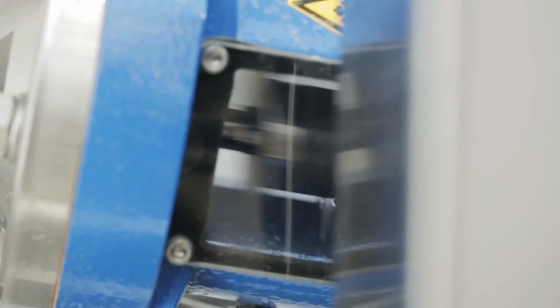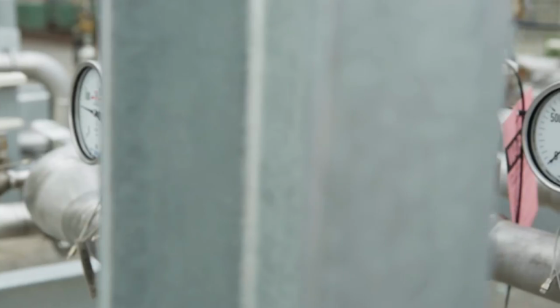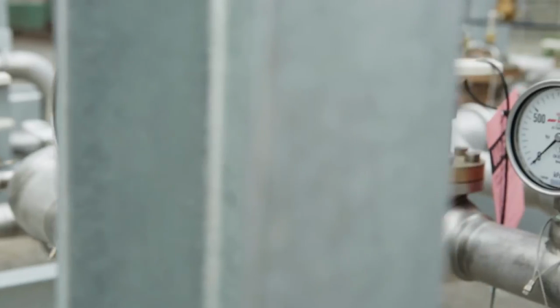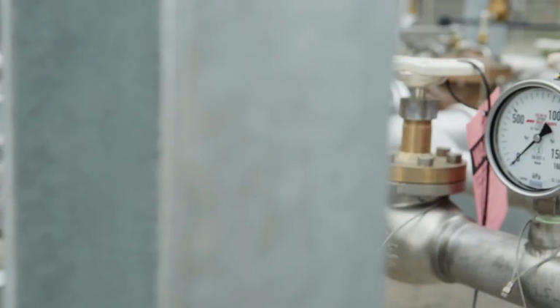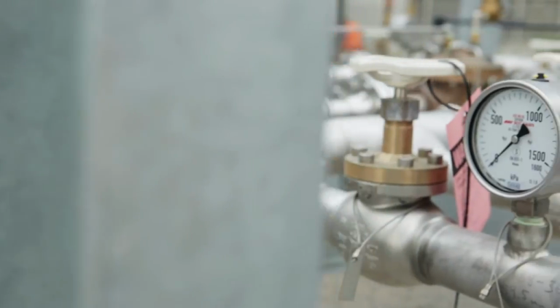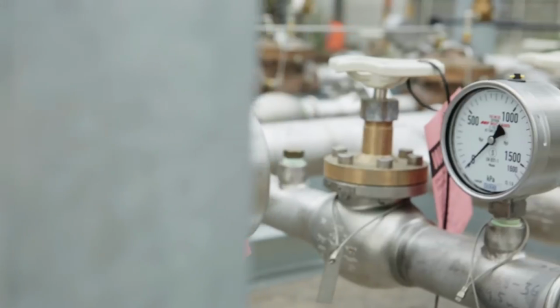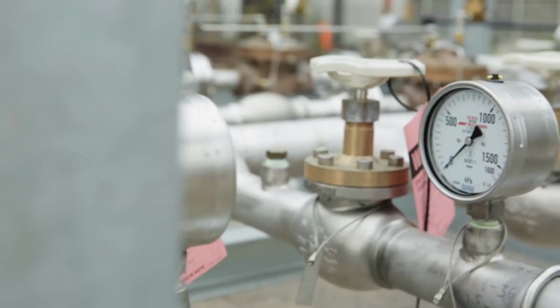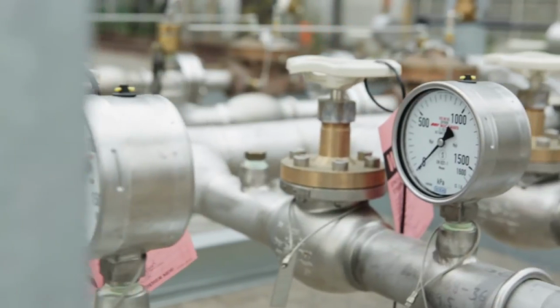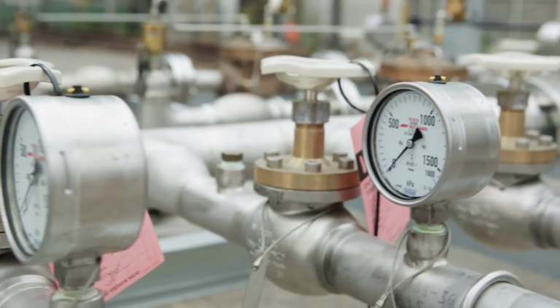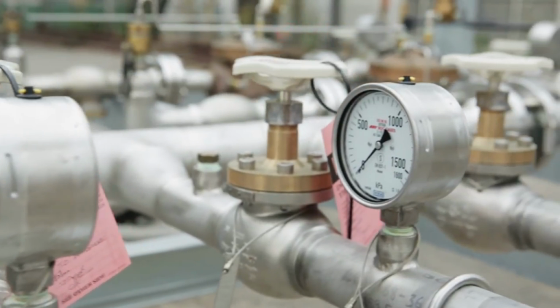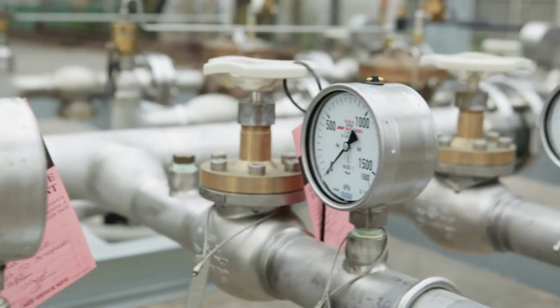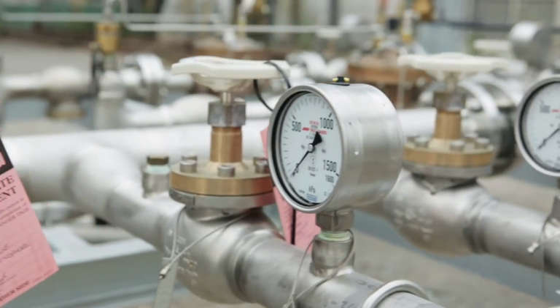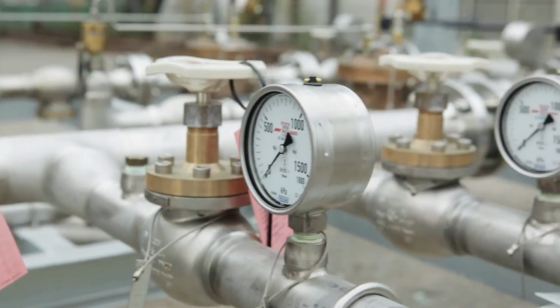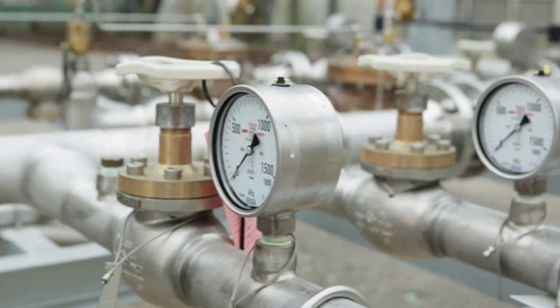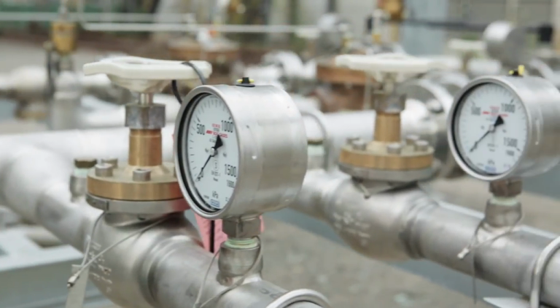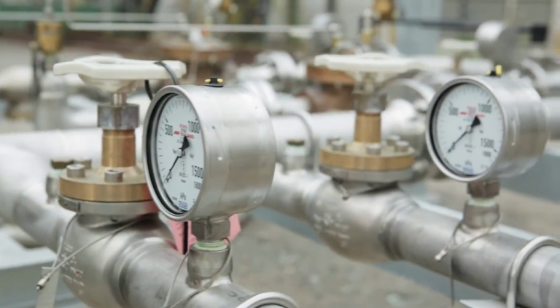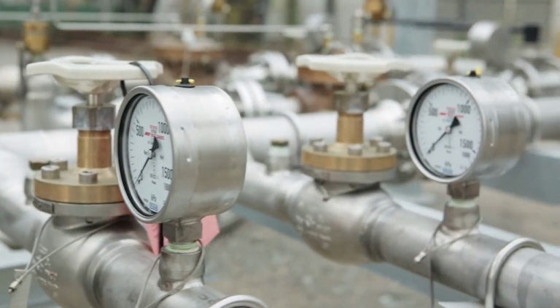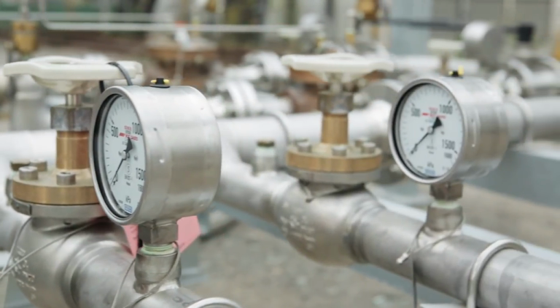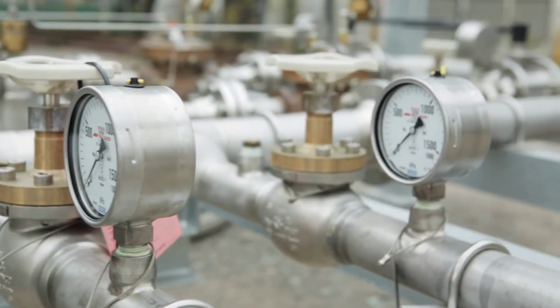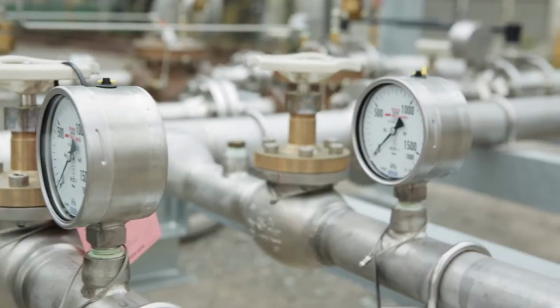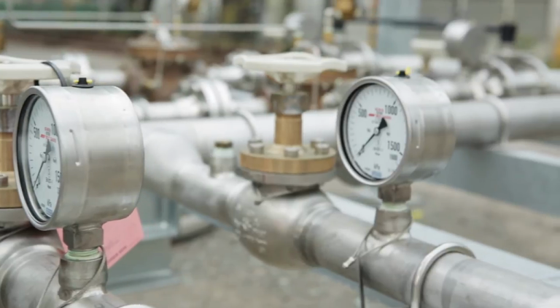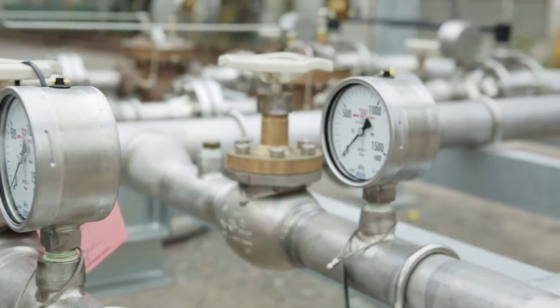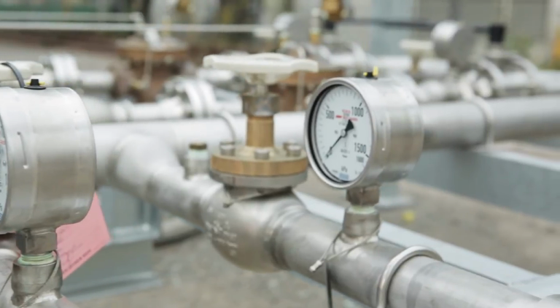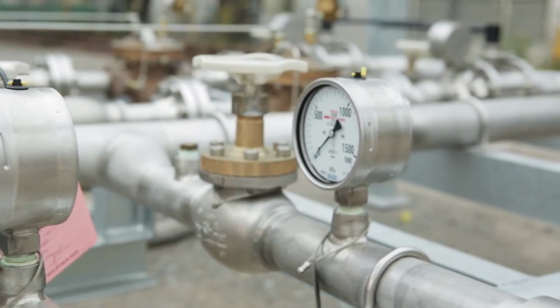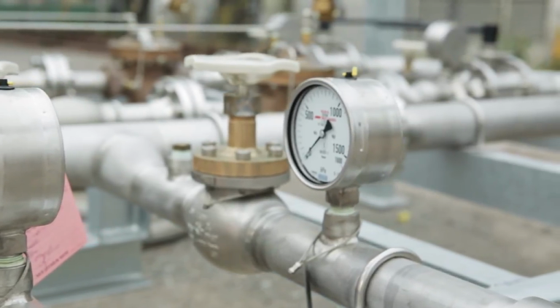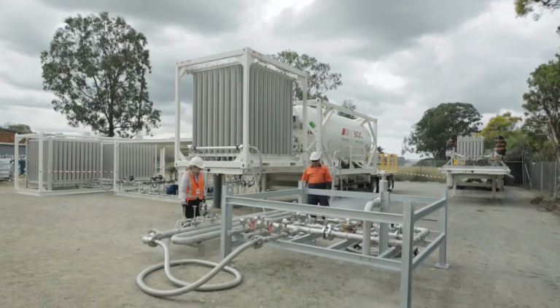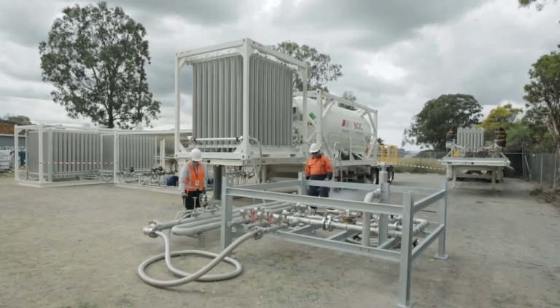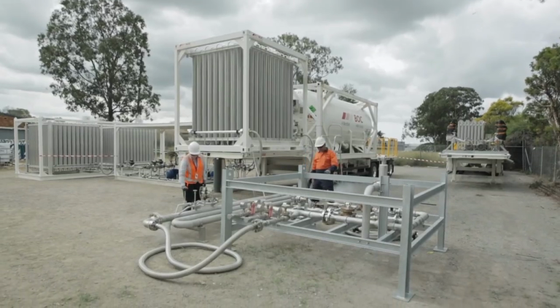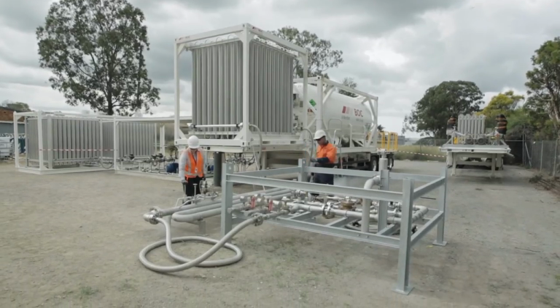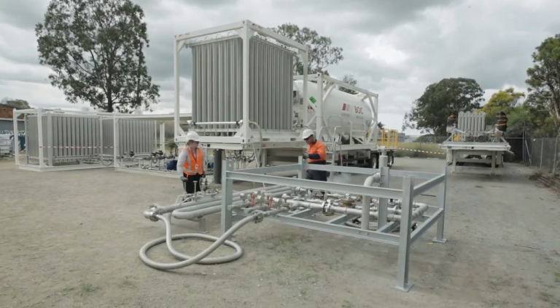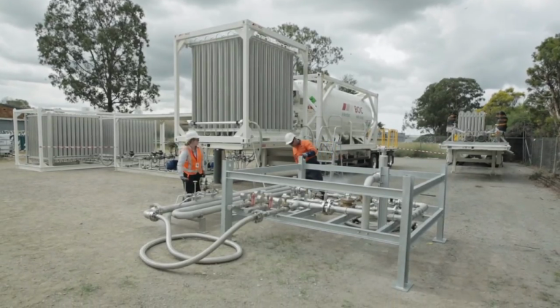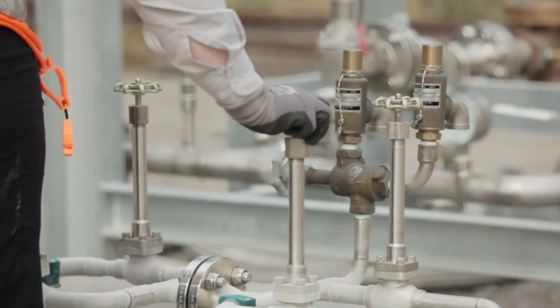A low temperature high flow mobile skid is used for accelerated cool down to achieve temperatures down to minus 100 degrees Celsius. This helps in speeding up the shutdown timeline and economically maintaining cold inert temperatures.